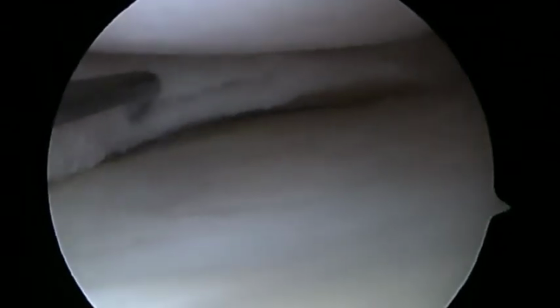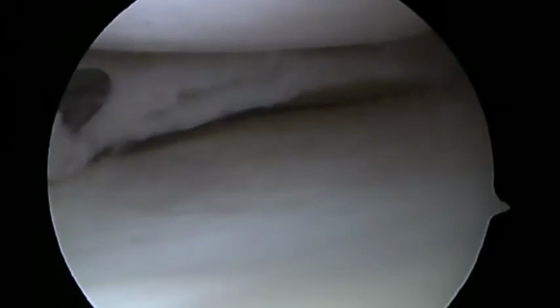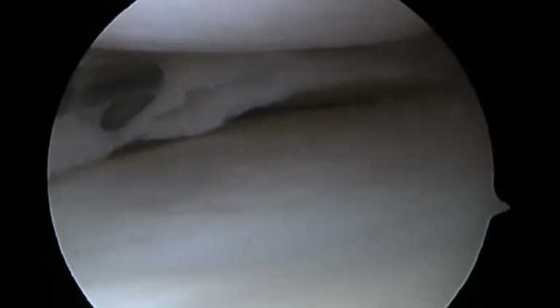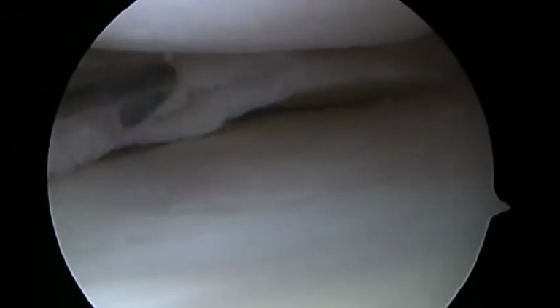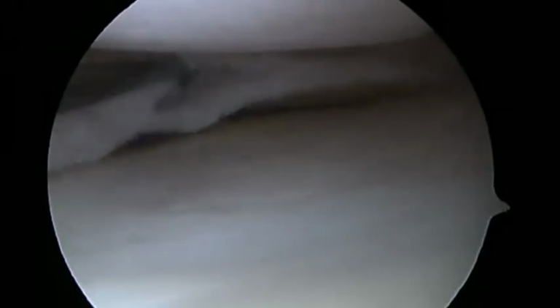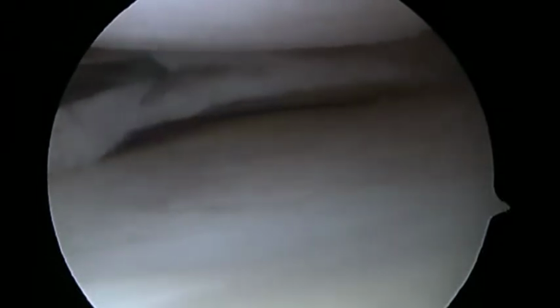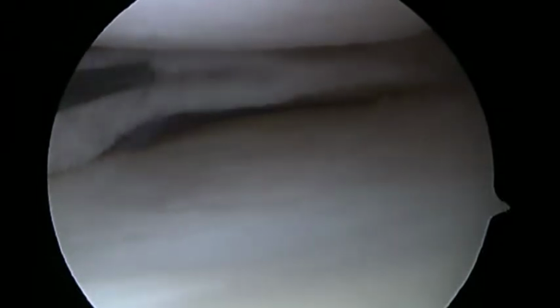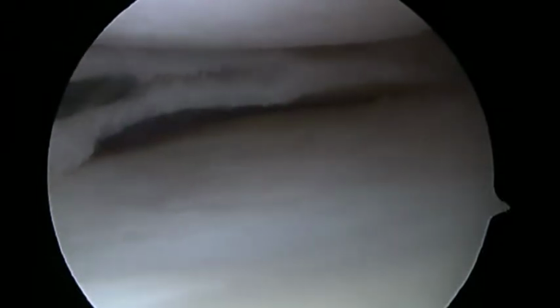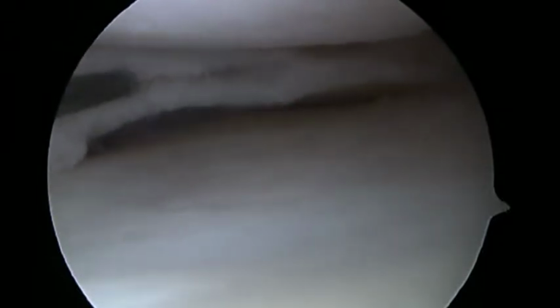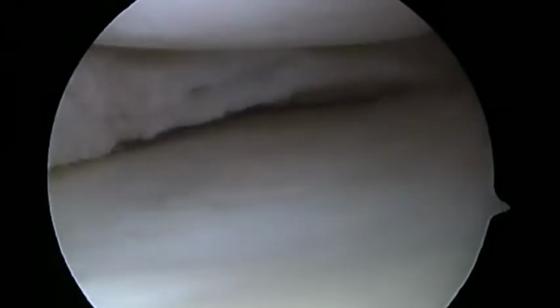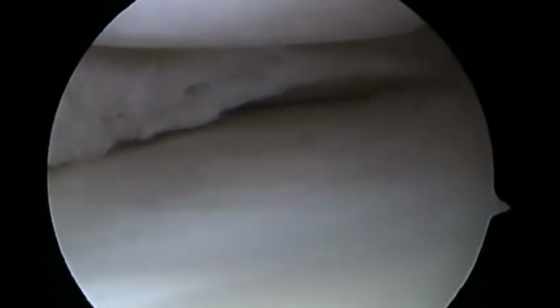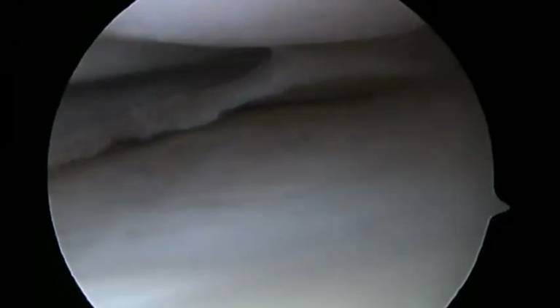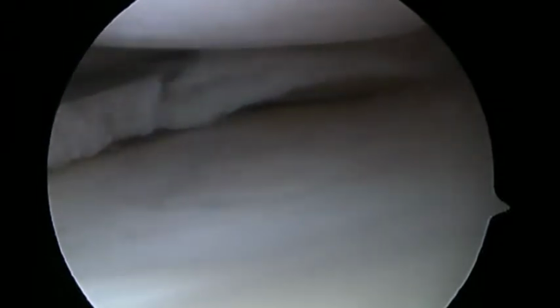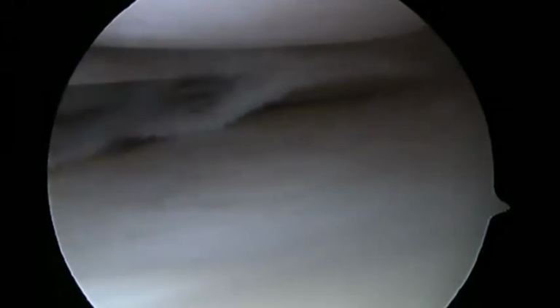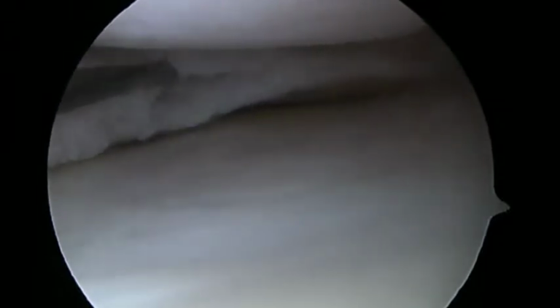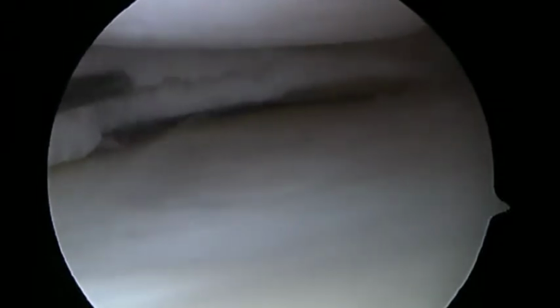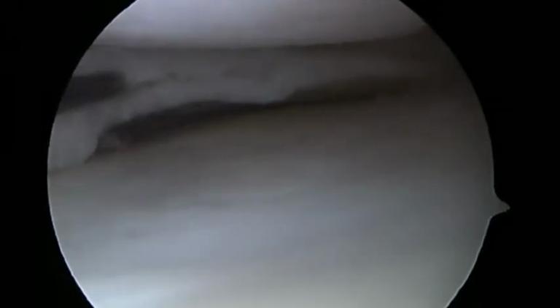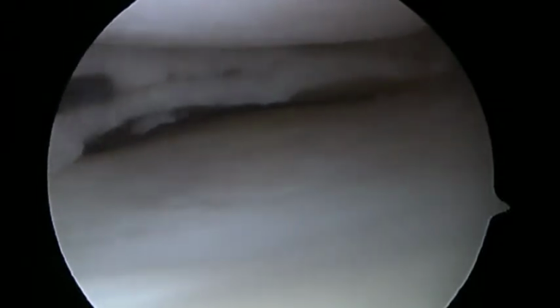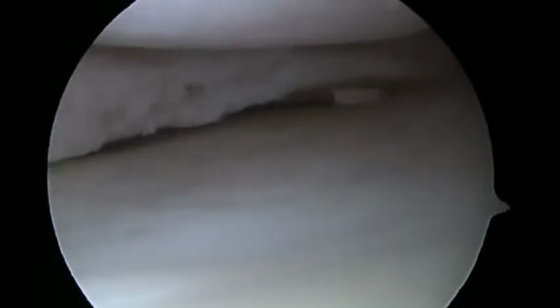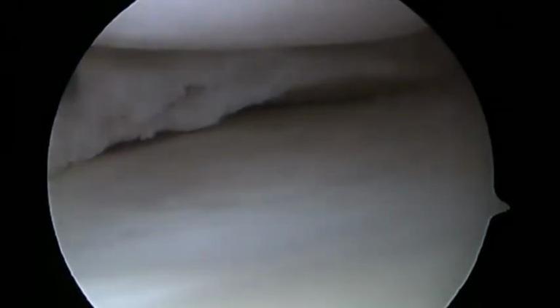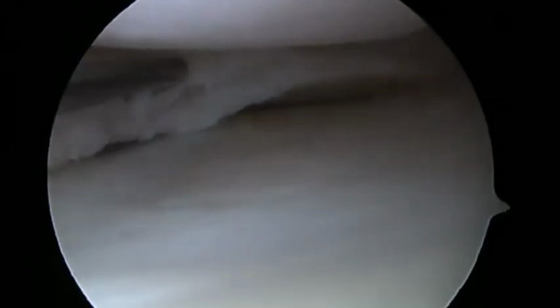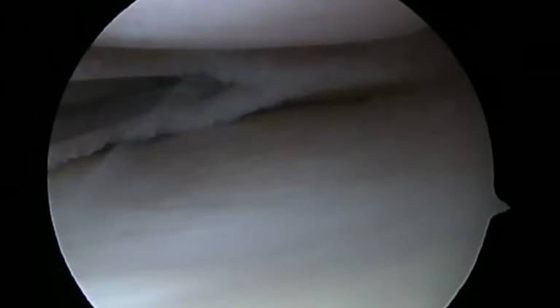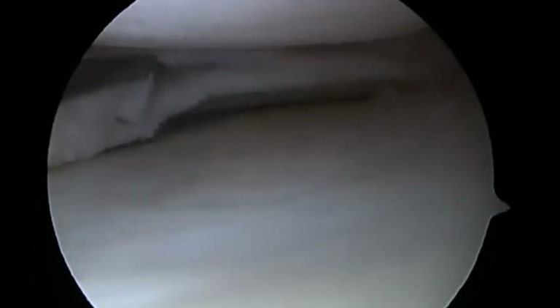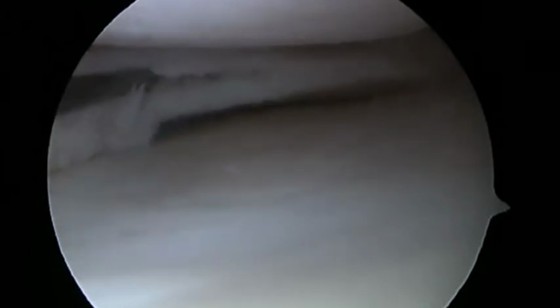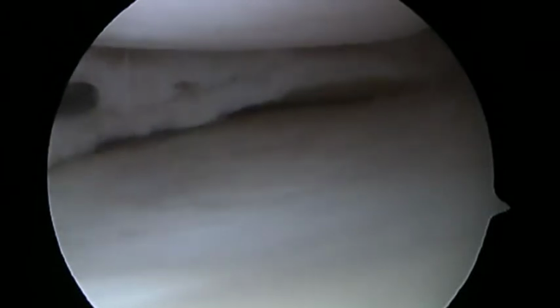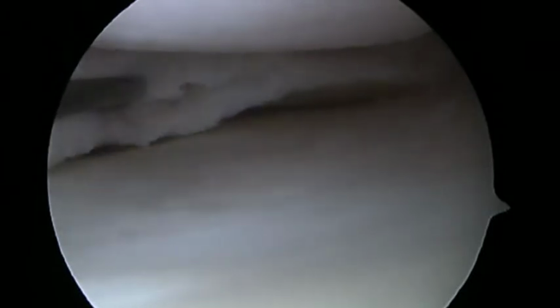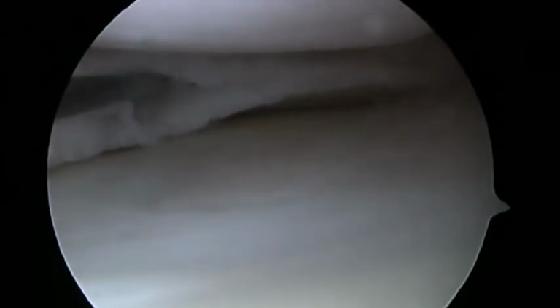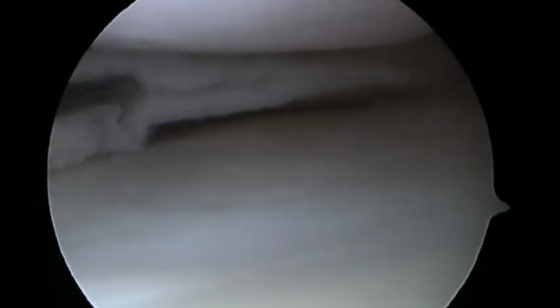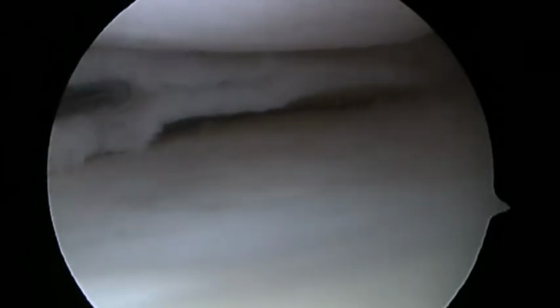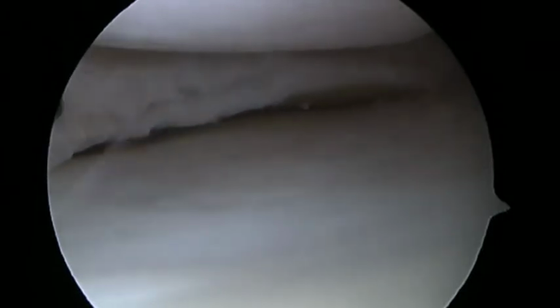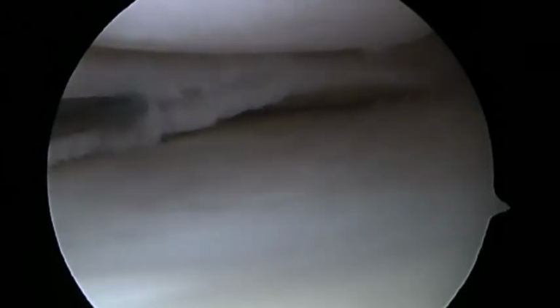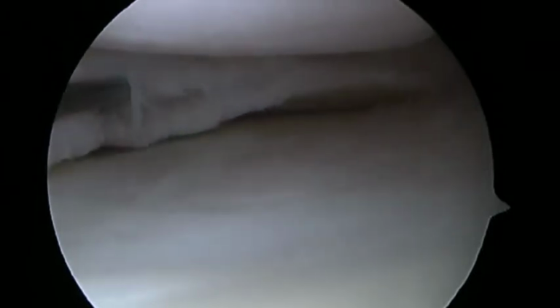Normal meniscus will not separate when tension is applied with the probe. This will allow easy identification of the anterior and posterior margins.